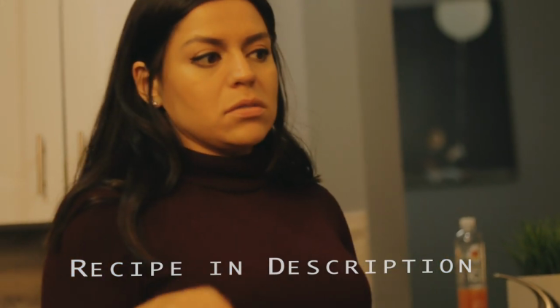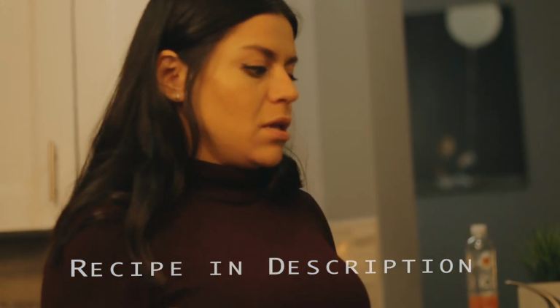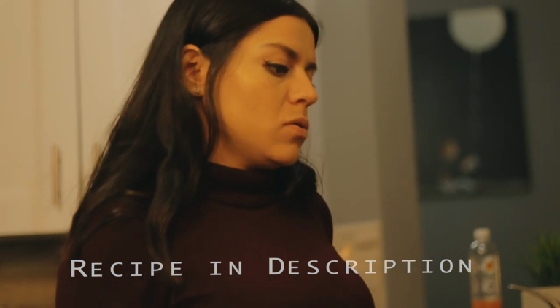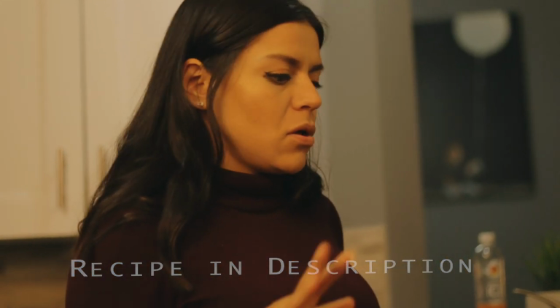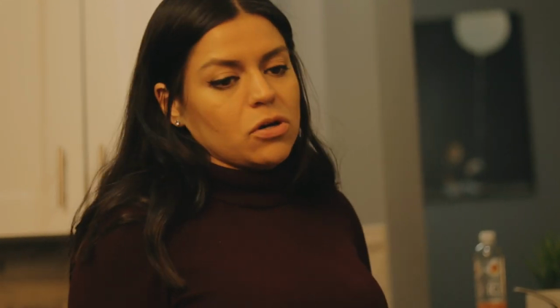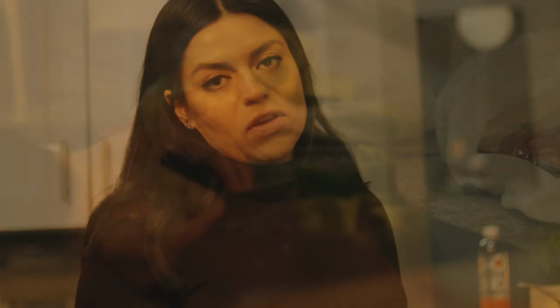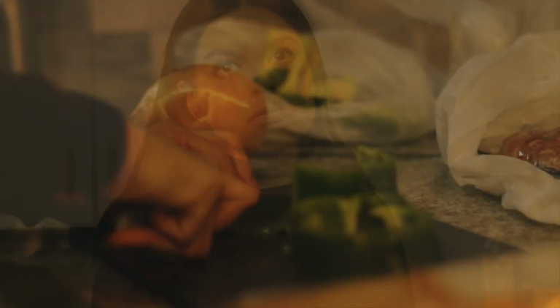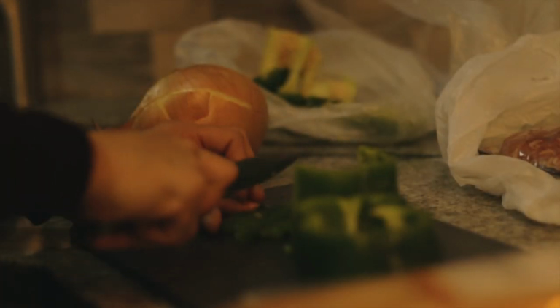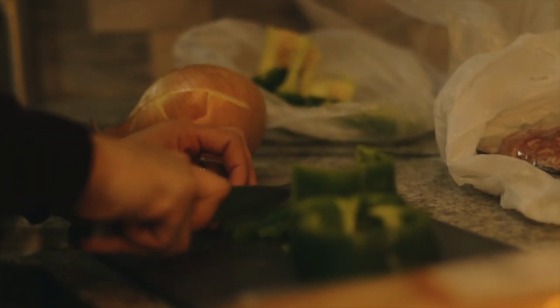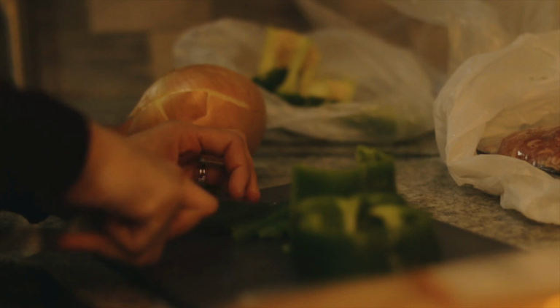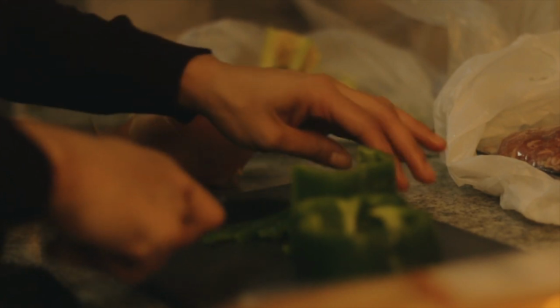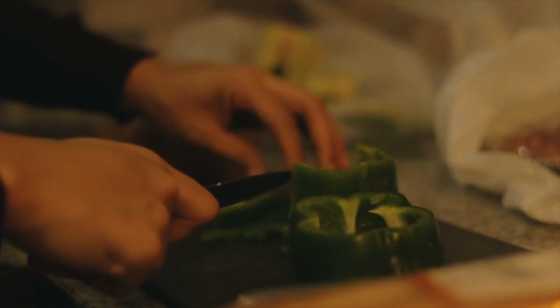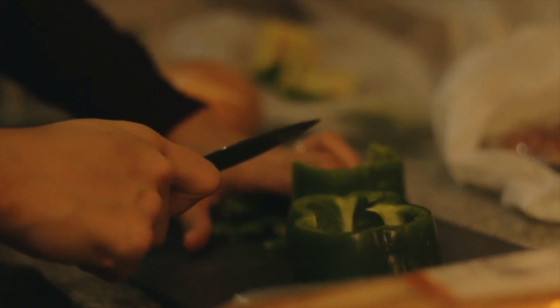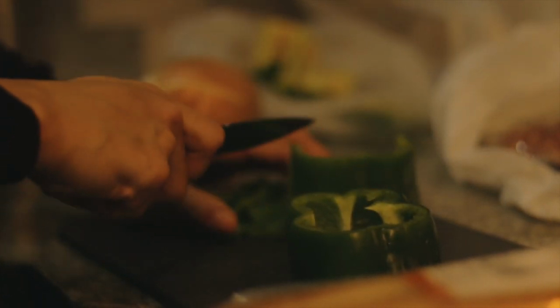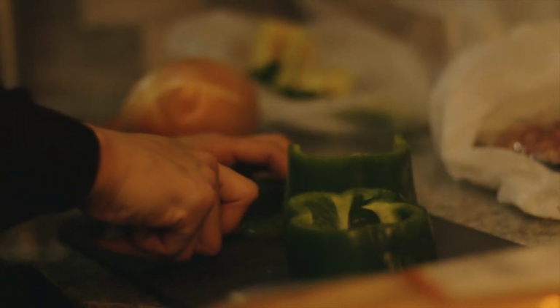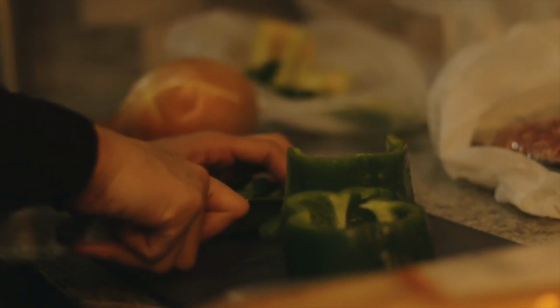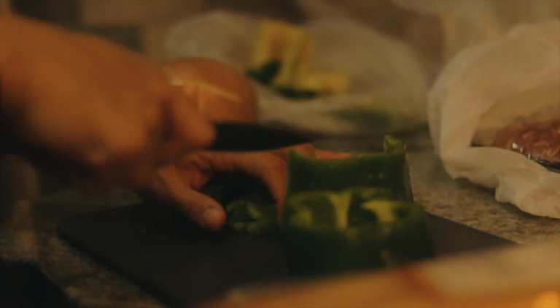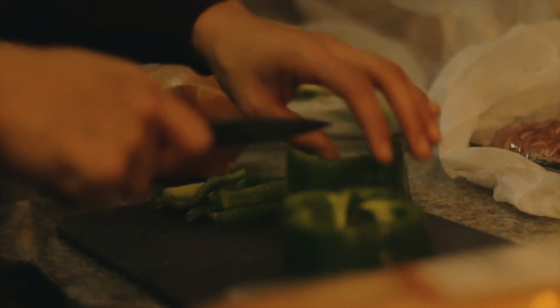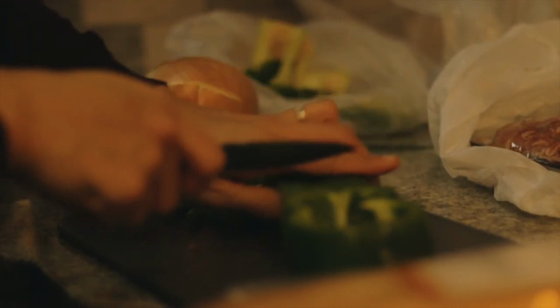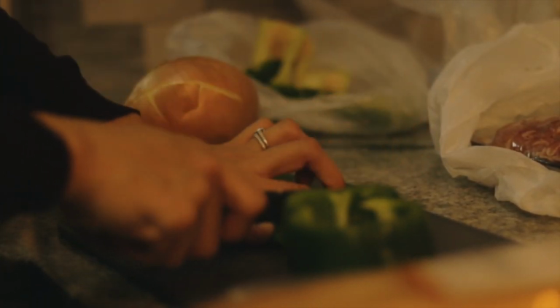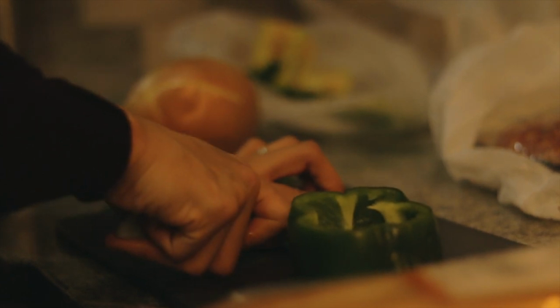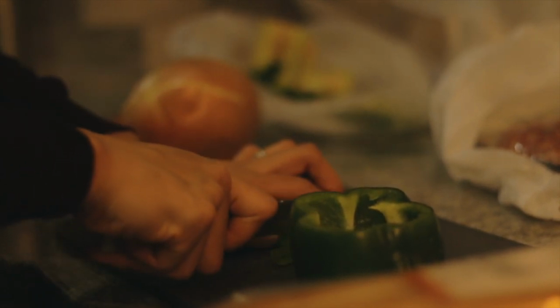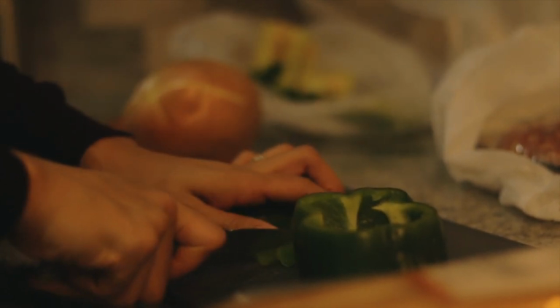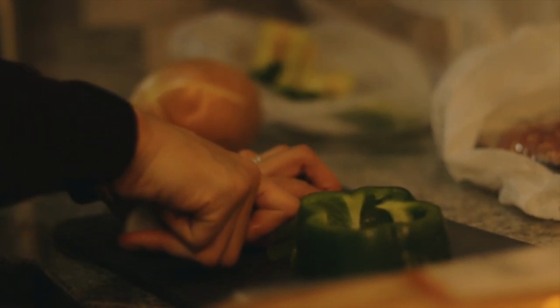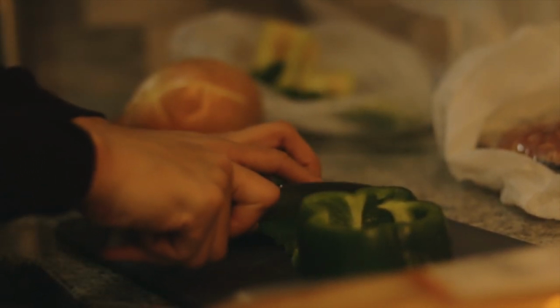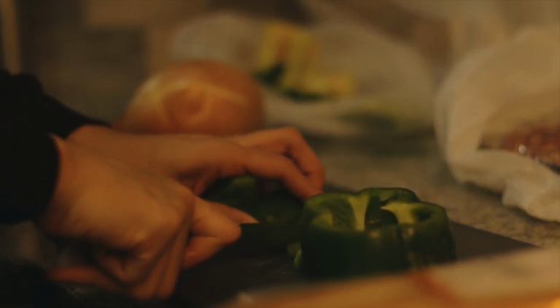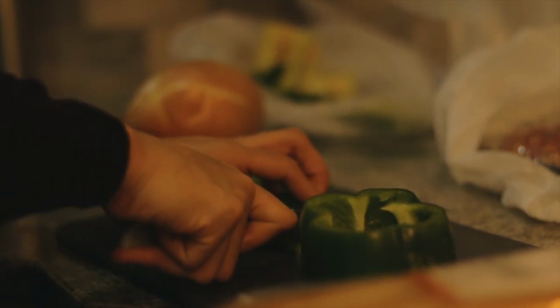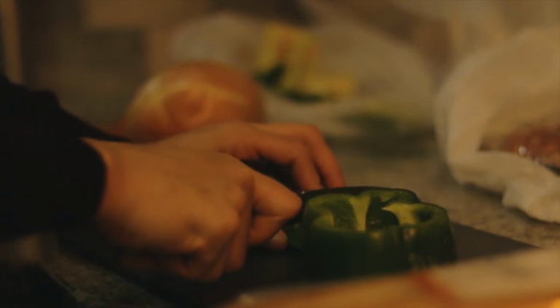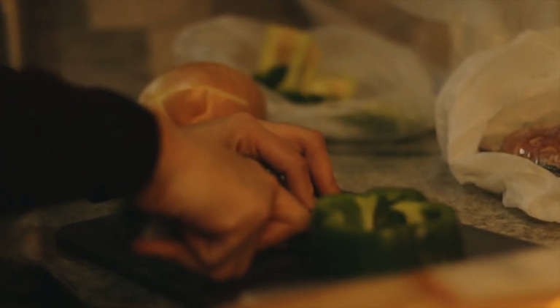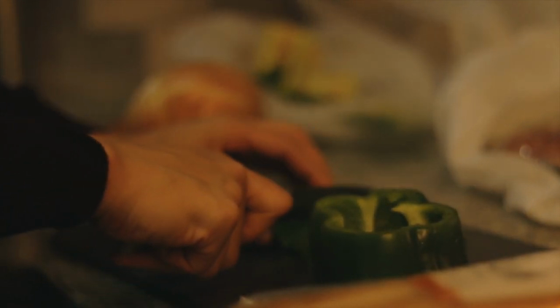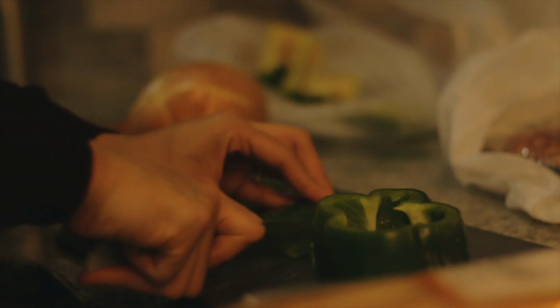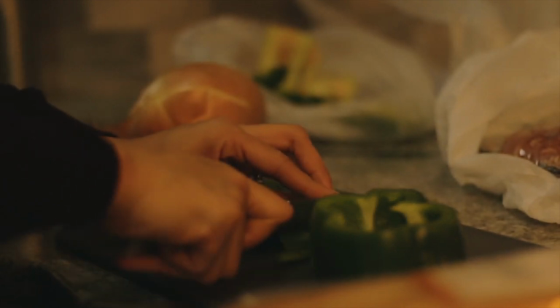During the week there's really not much time to make things pretty, so you just chop it. Minimal utensils because I hate dishes.